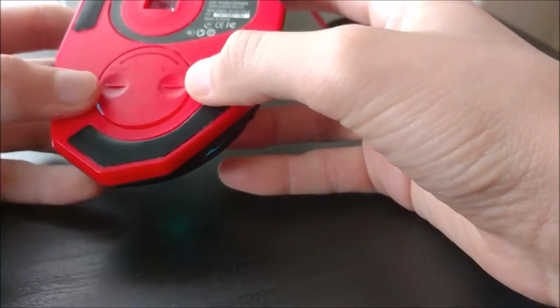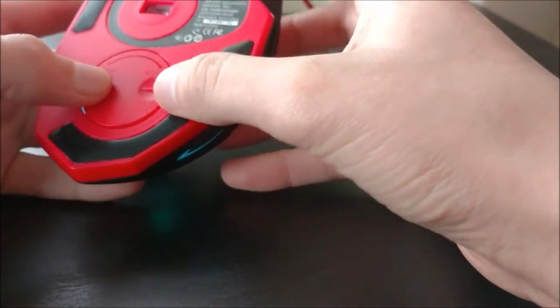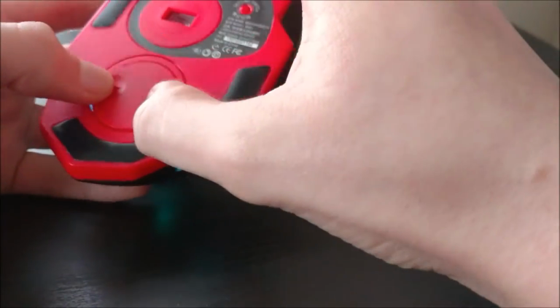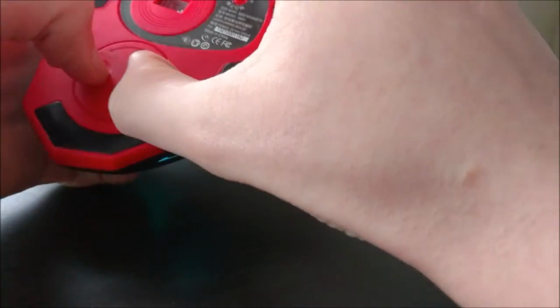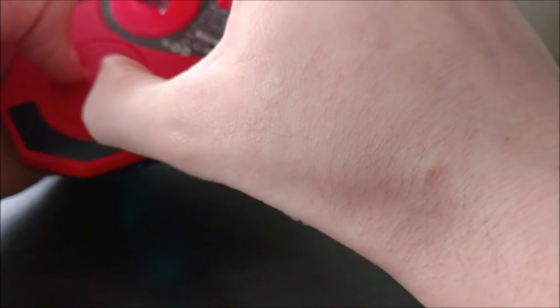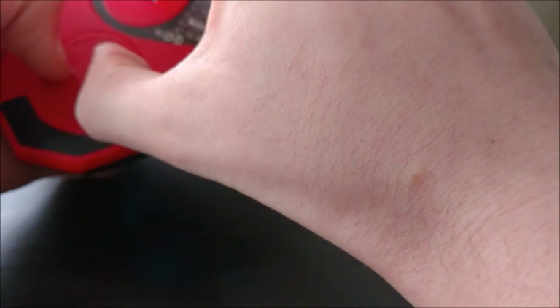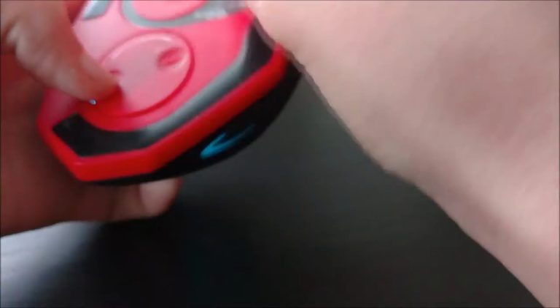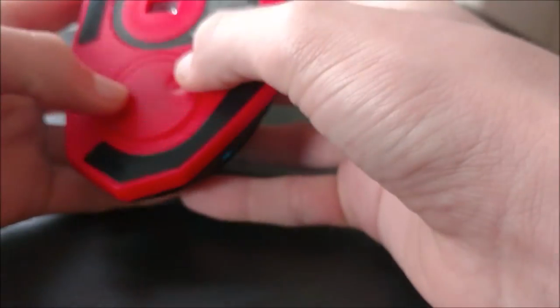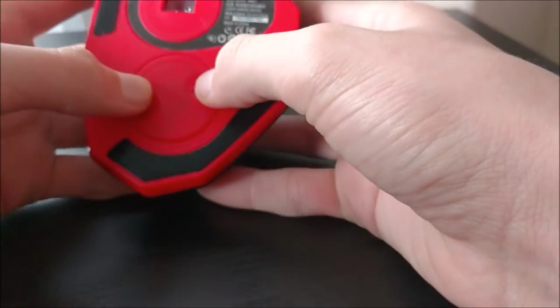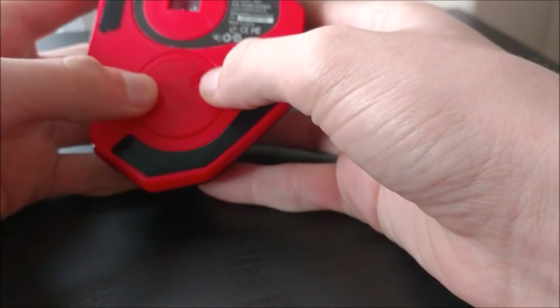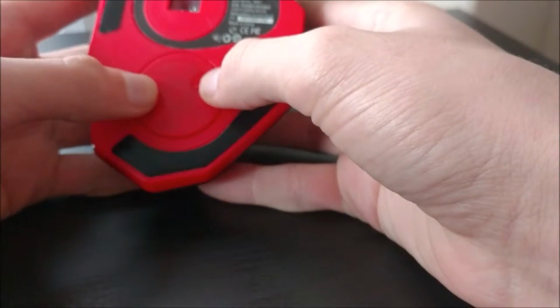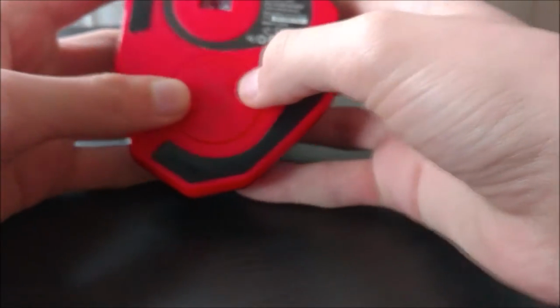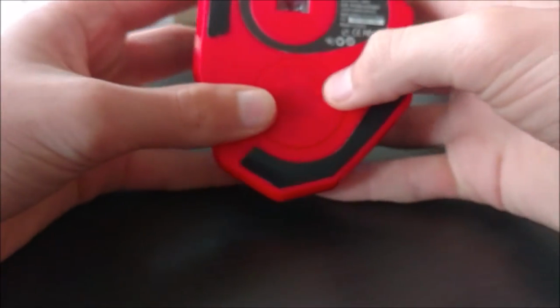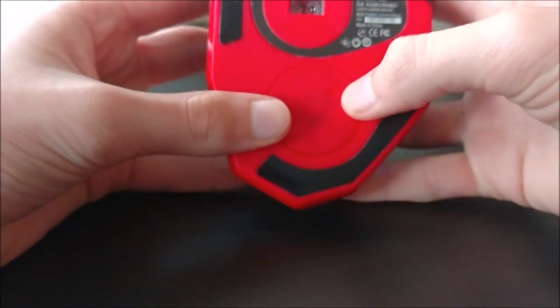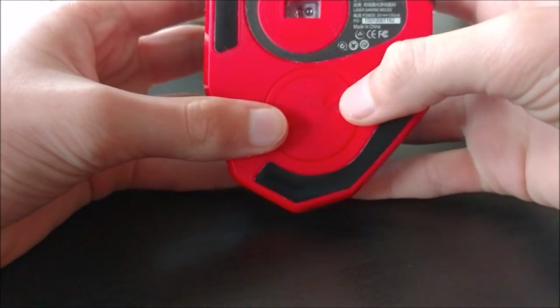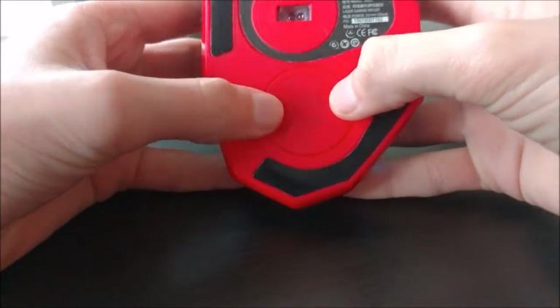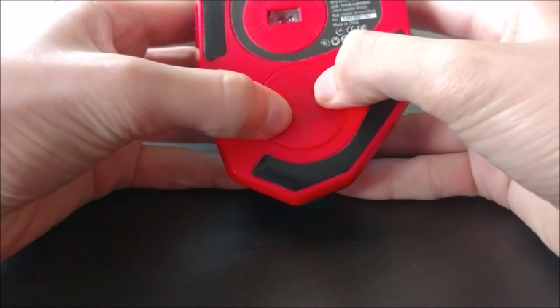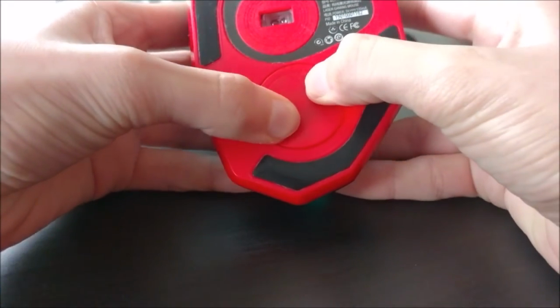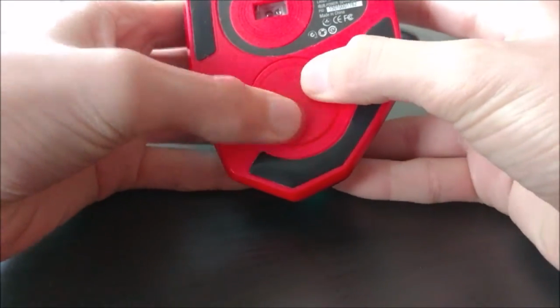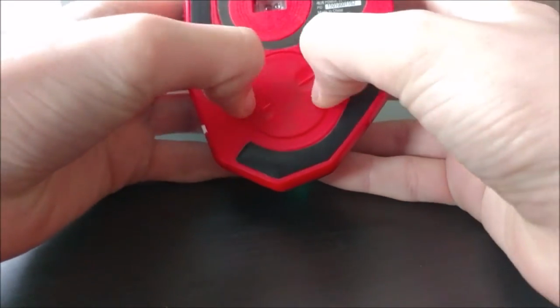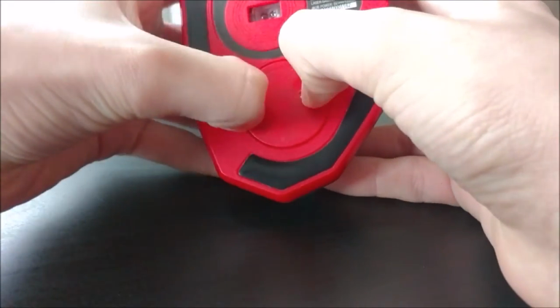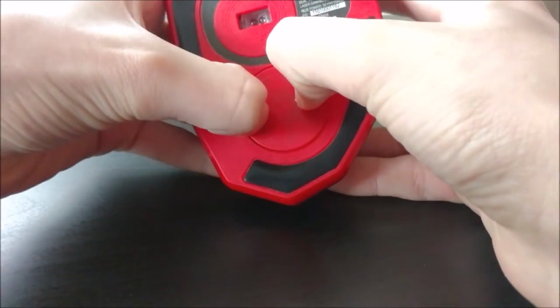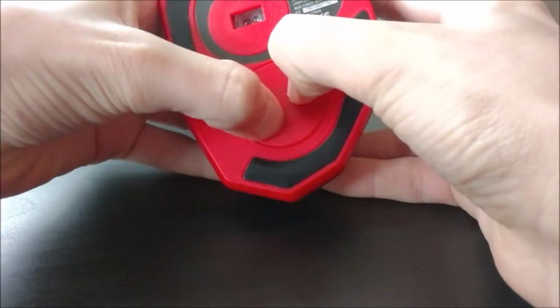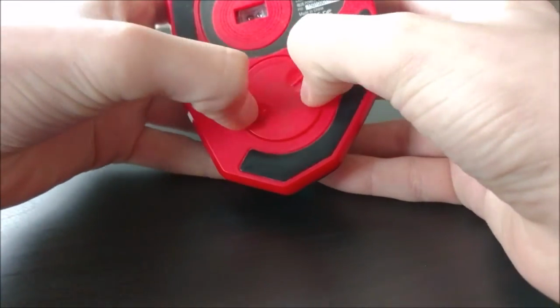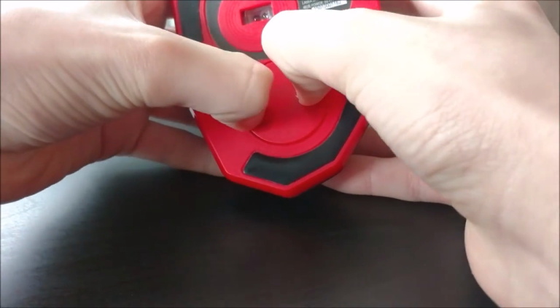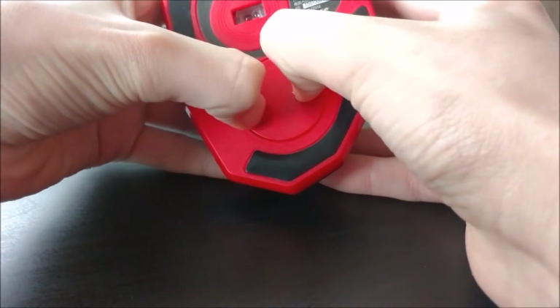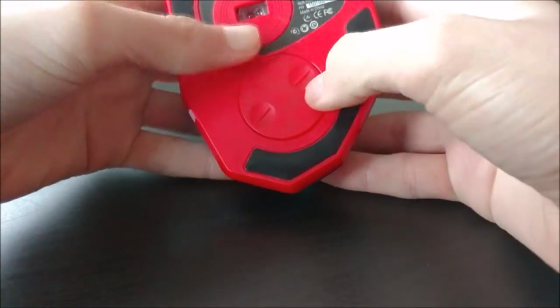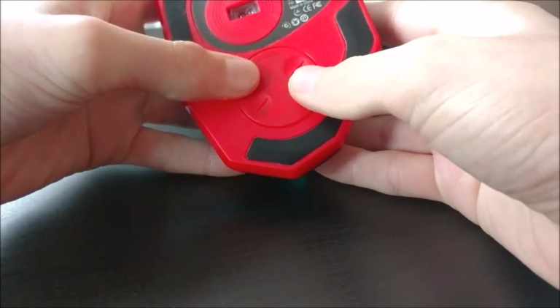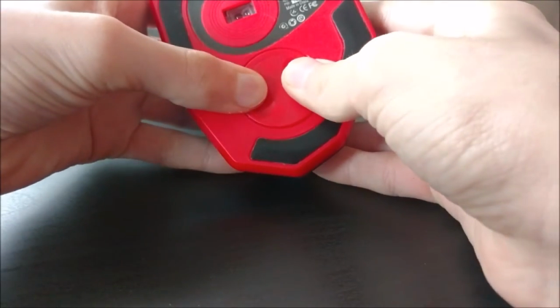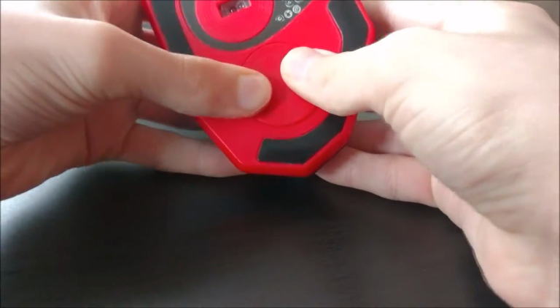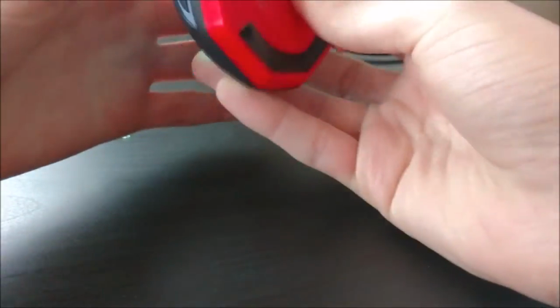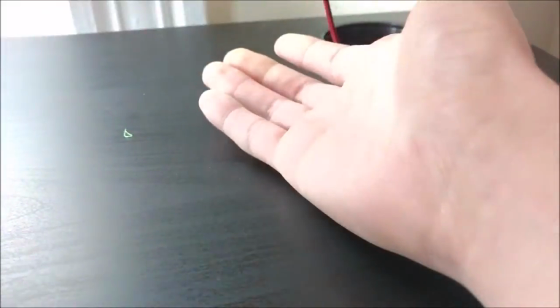On the bottom of this mouse, you will find a little latch. With this latch, you can remove or add weights. This mouse is really, really light, so the weights were a really good addition.